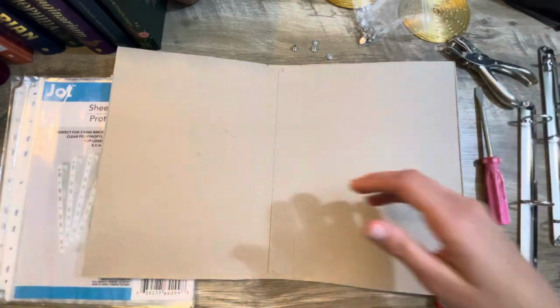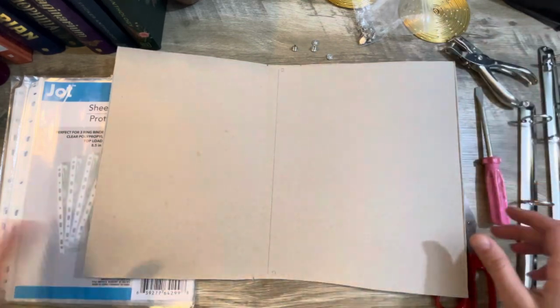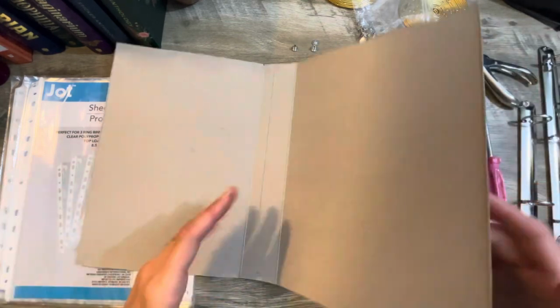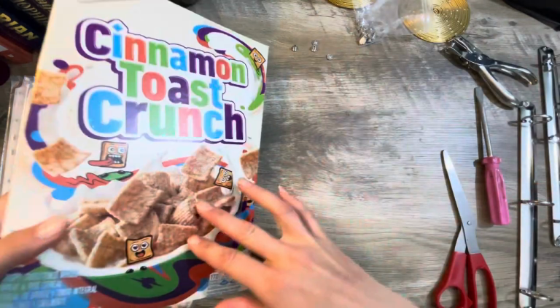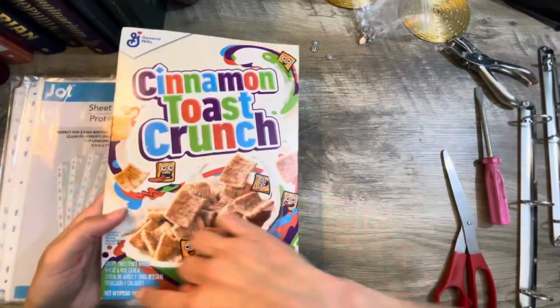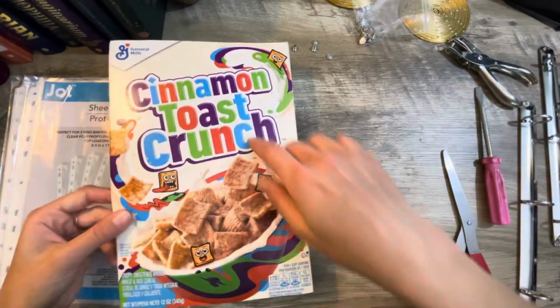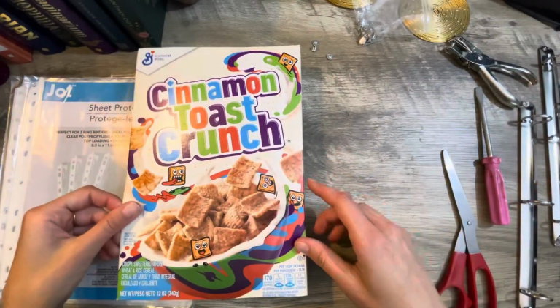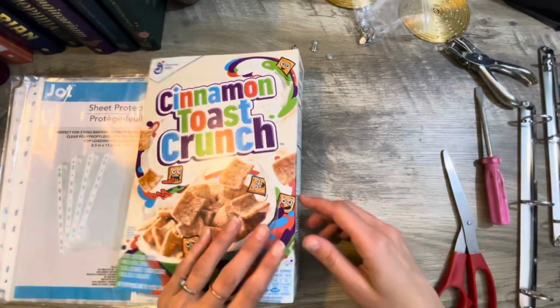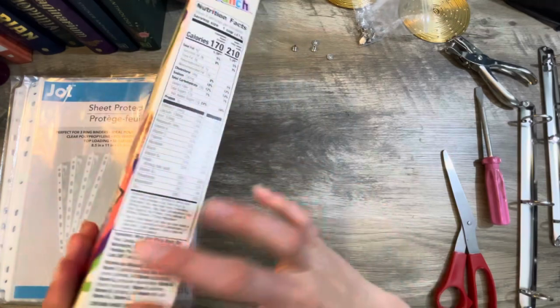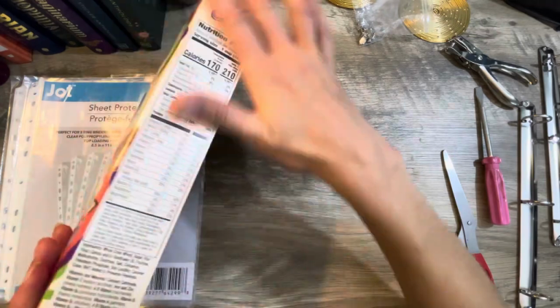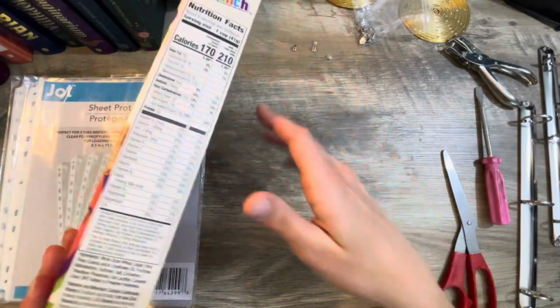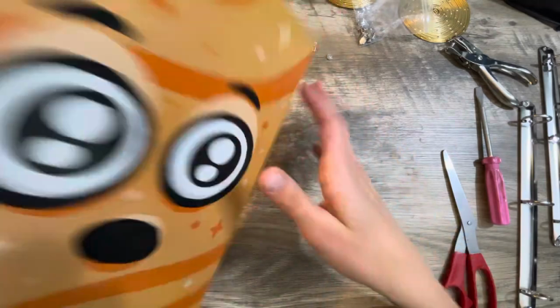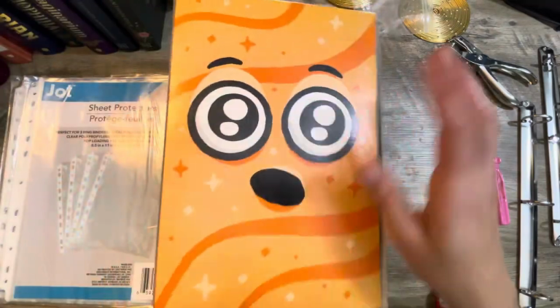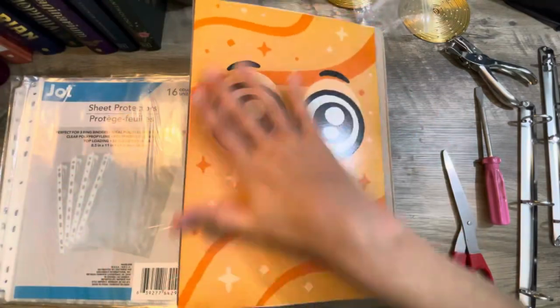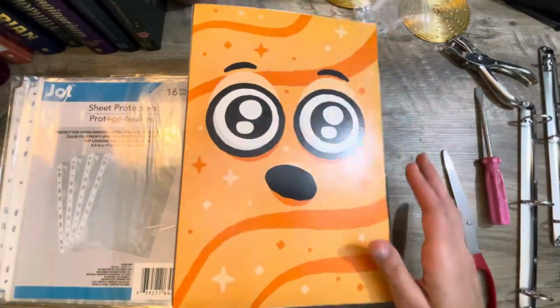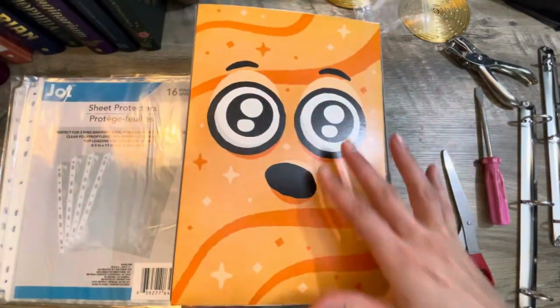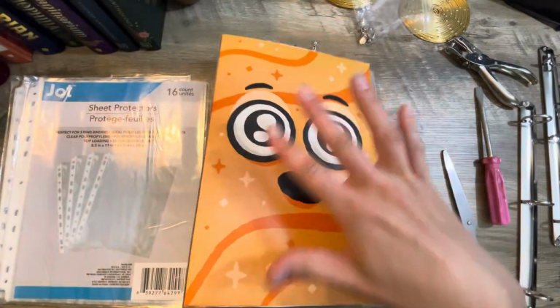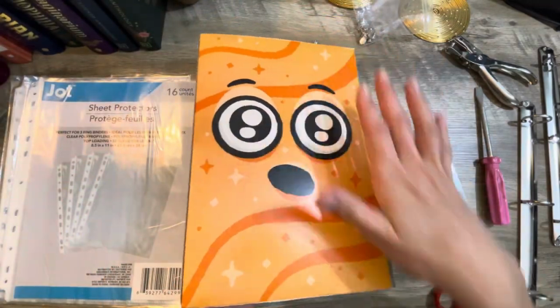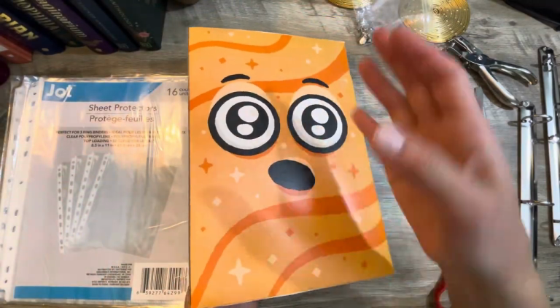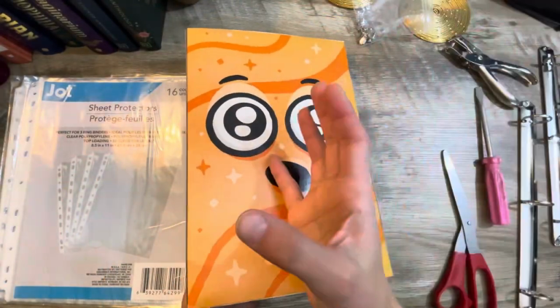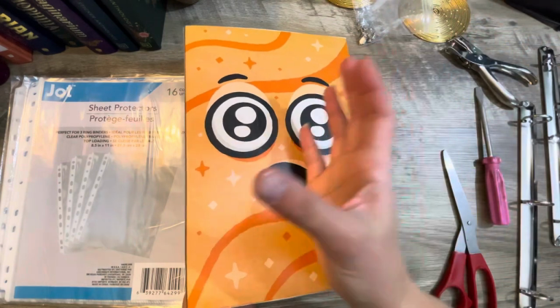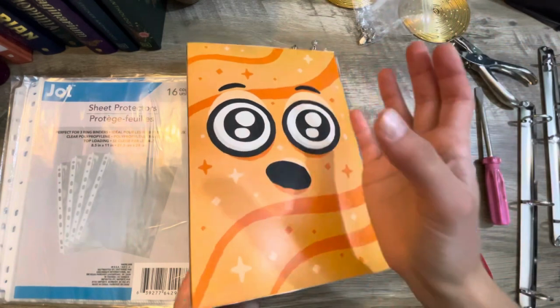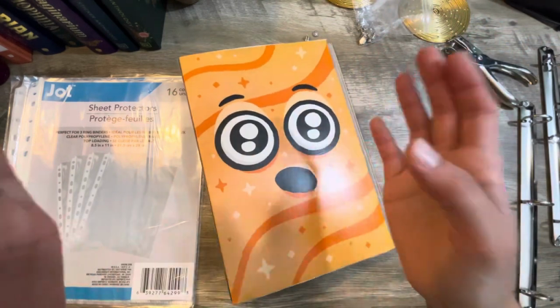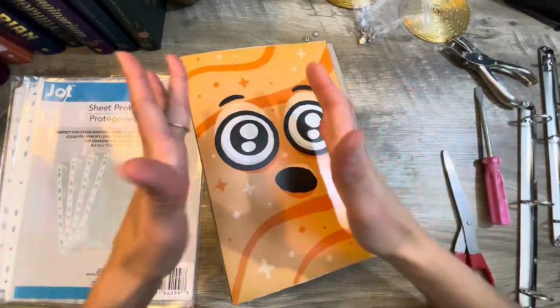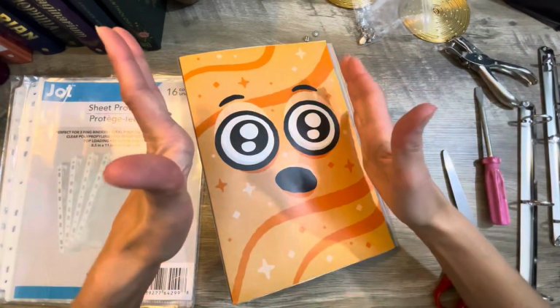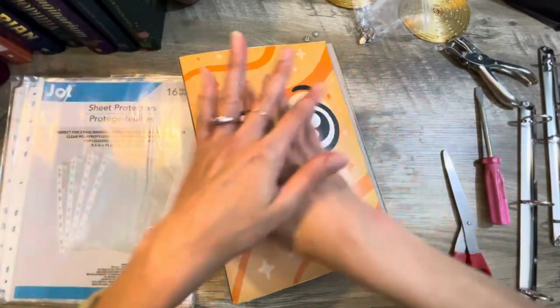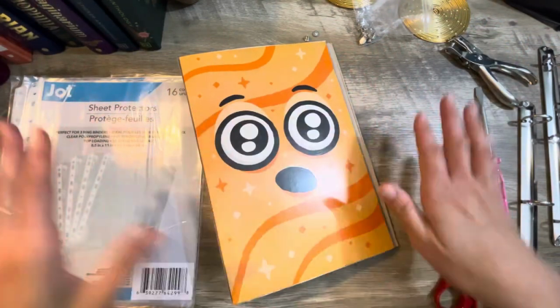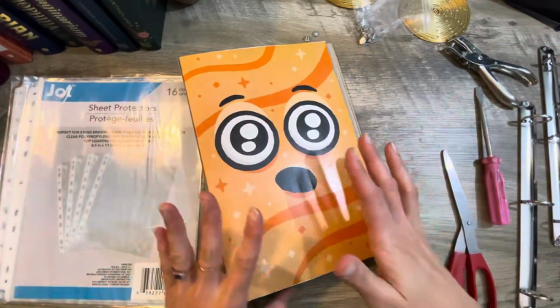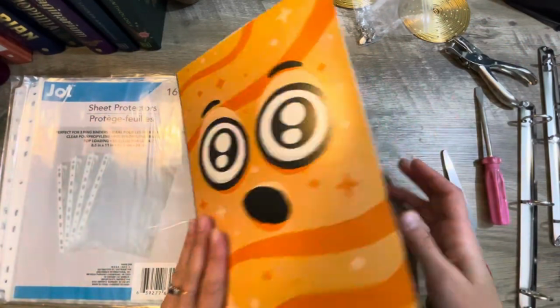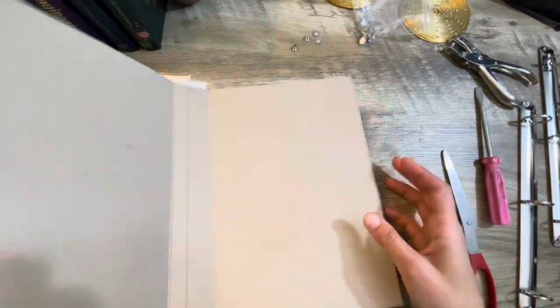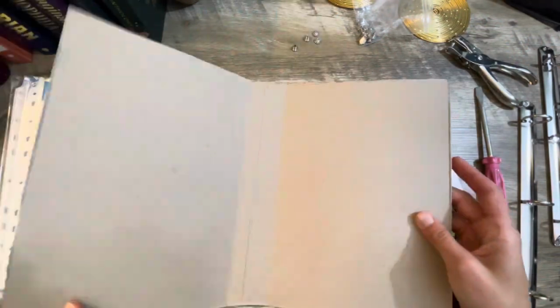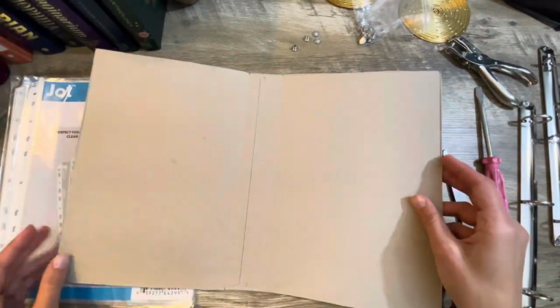Oh my gosh, this is so amazing. I will cover up the back and this edge, but this front is going to stay blank. I am not doing anything to this because this is the centerpiece — this is the whole reason we're doing this.